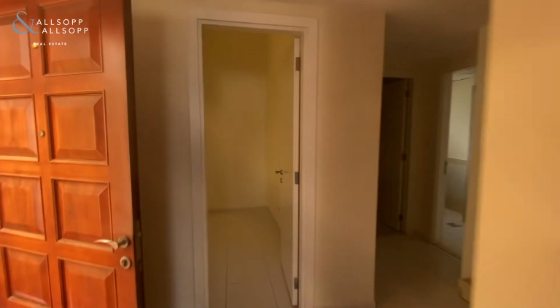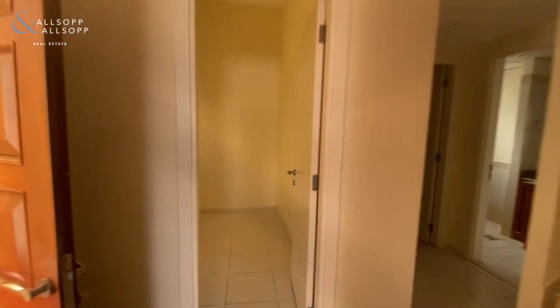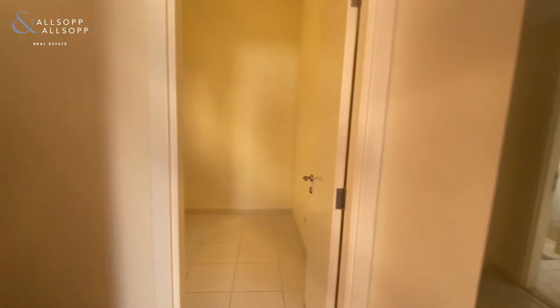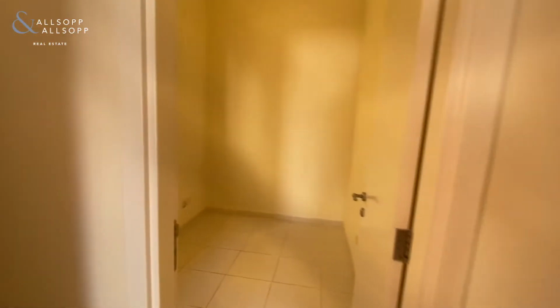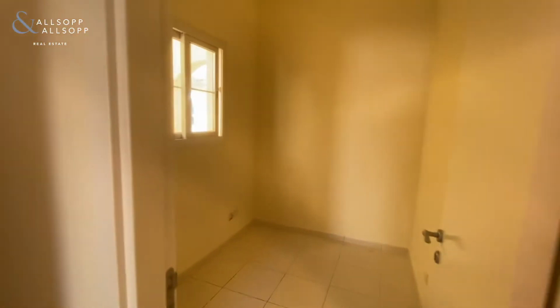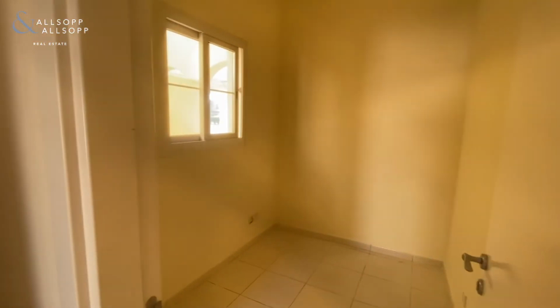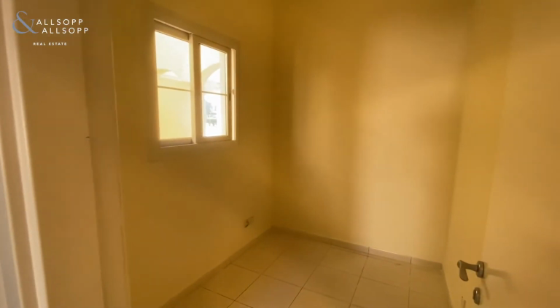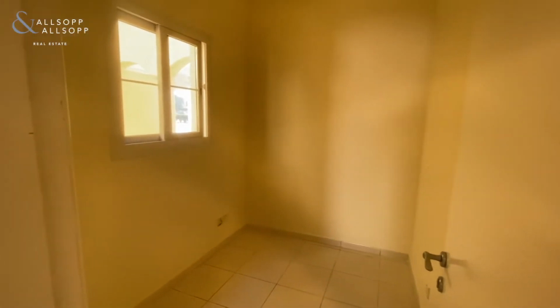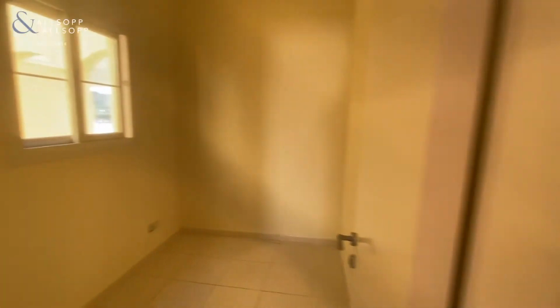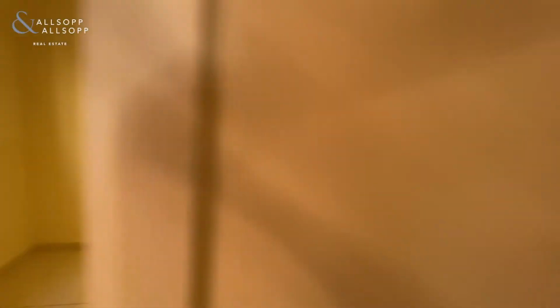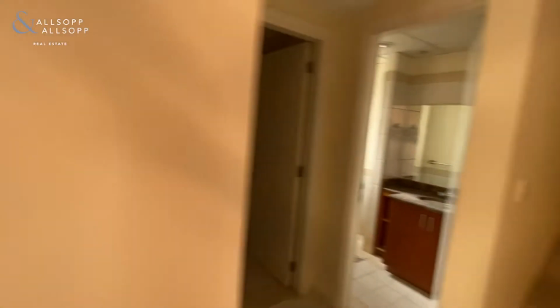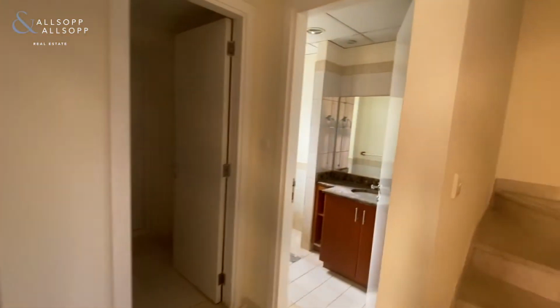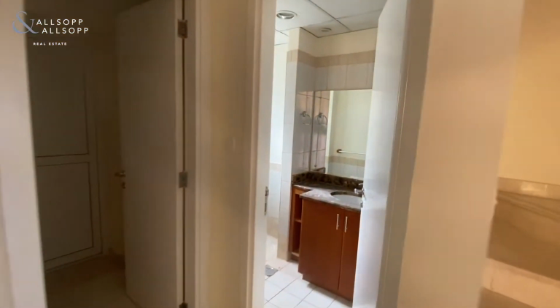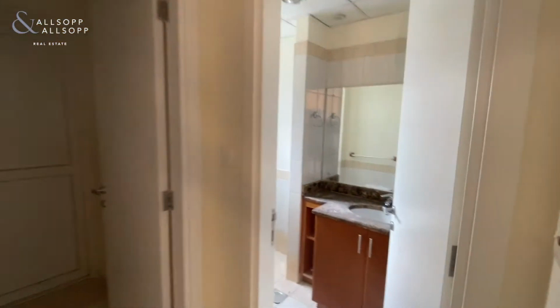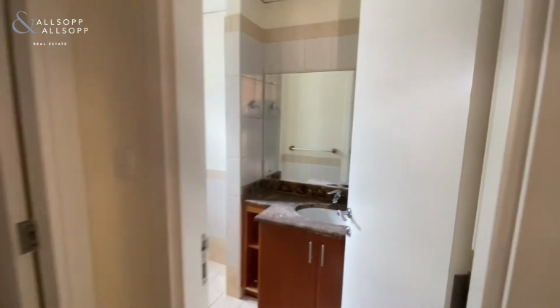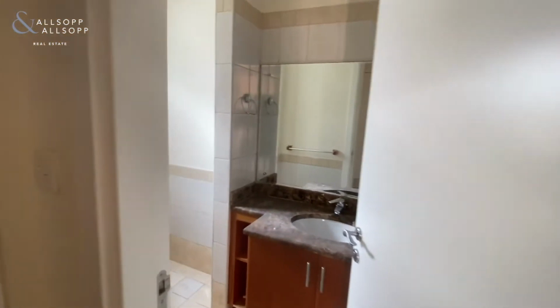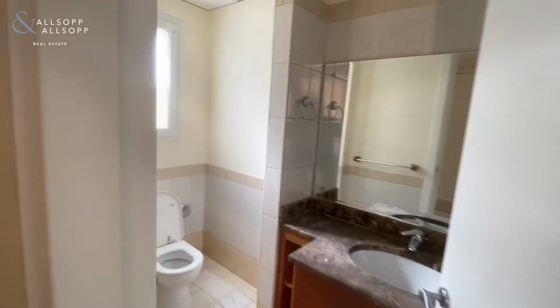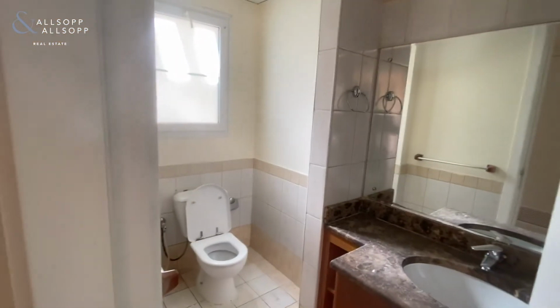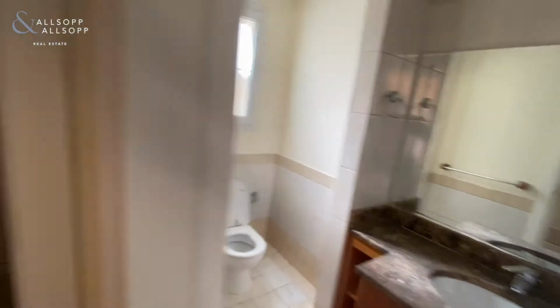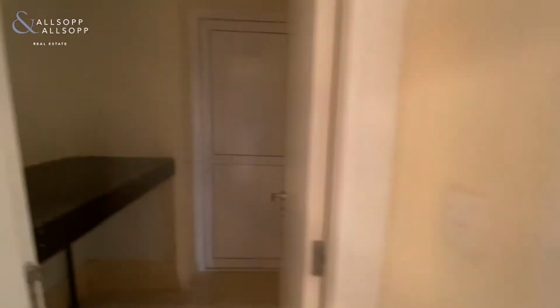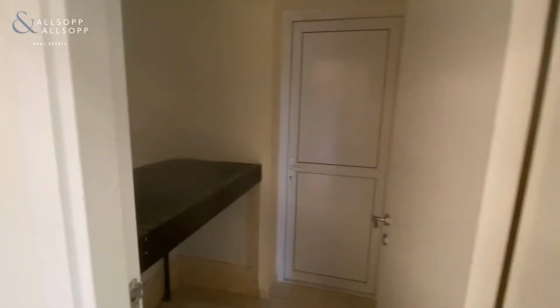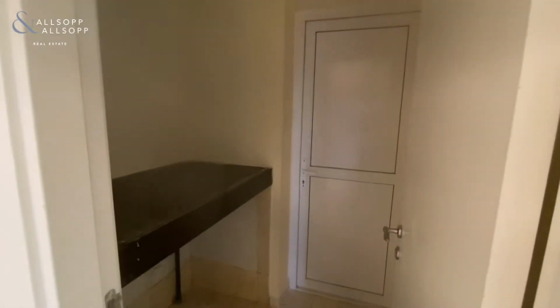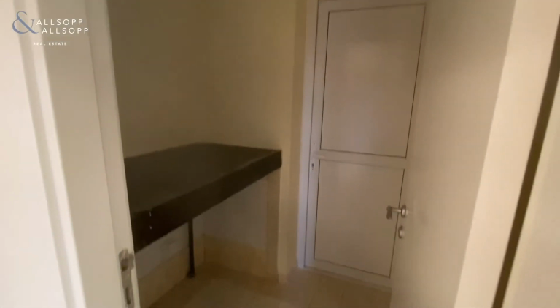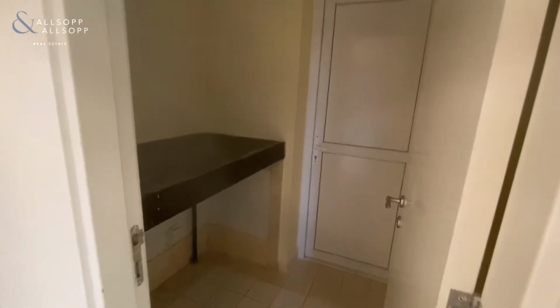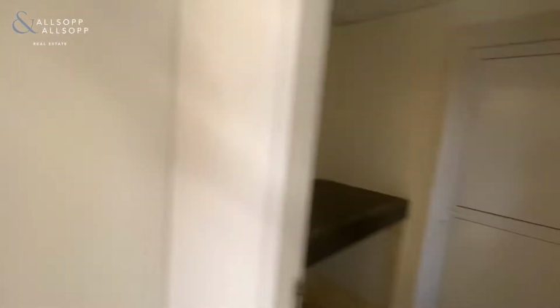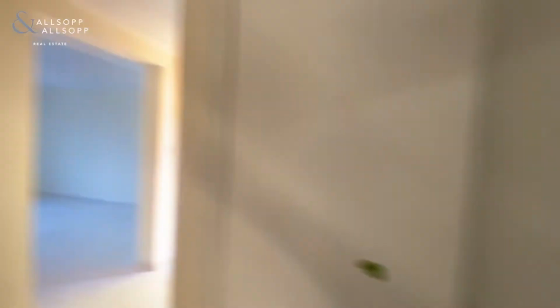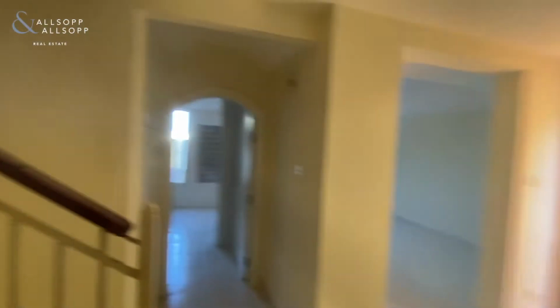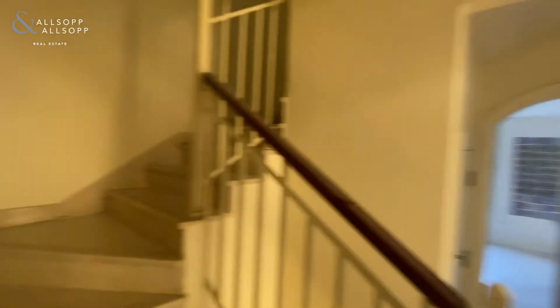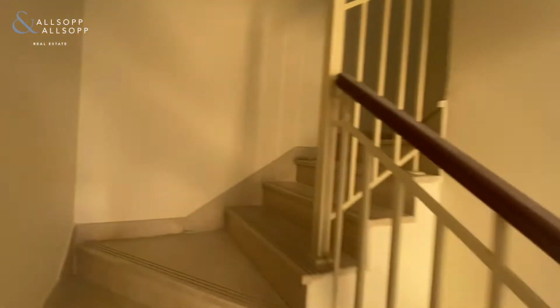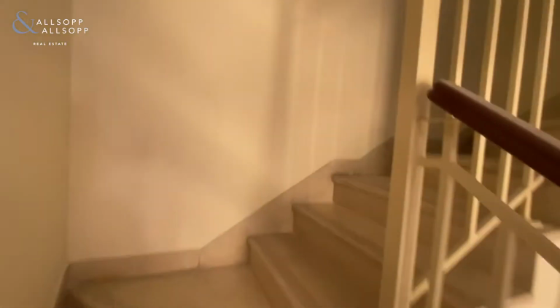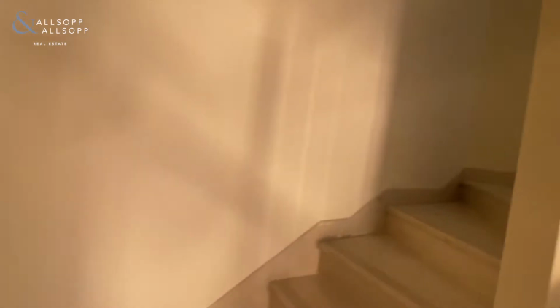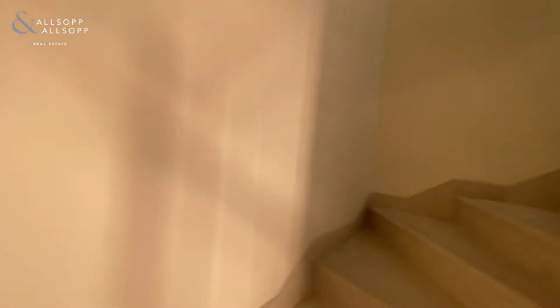Here we have a study slash maid room, depending on how you would like to use it. The downstairs bathroom, and then the utility room, as we go up the stairs.